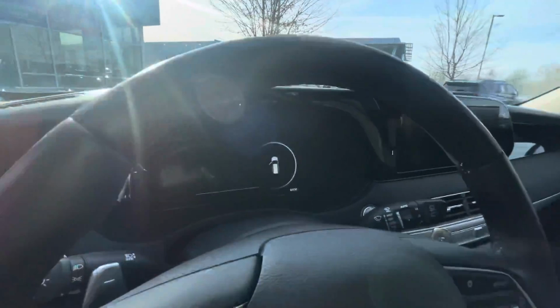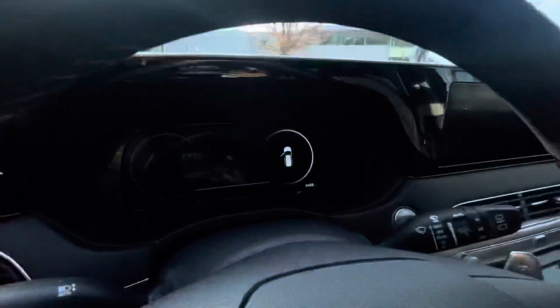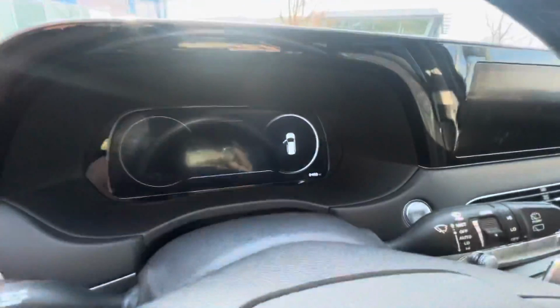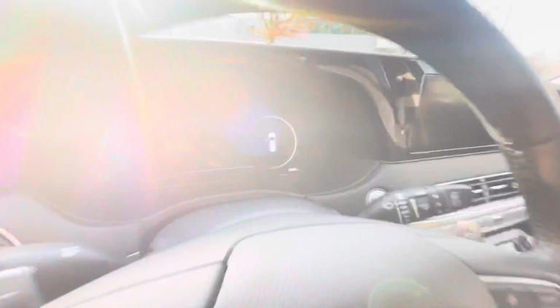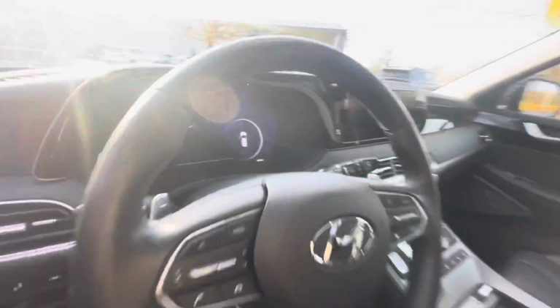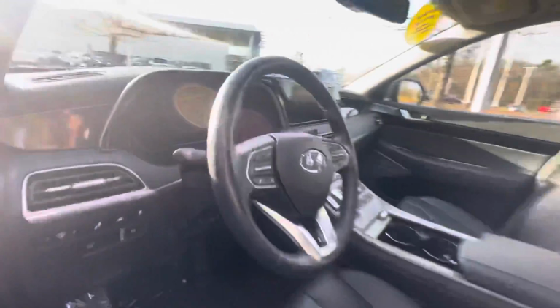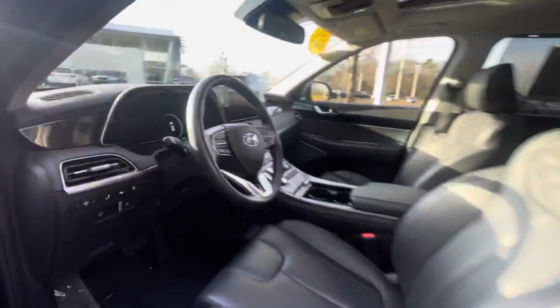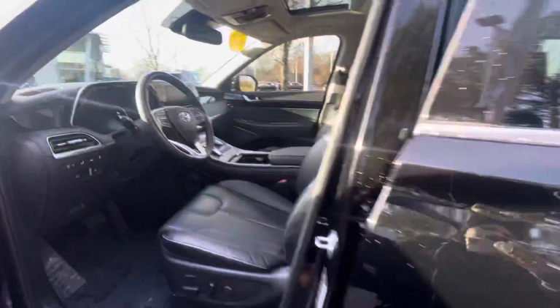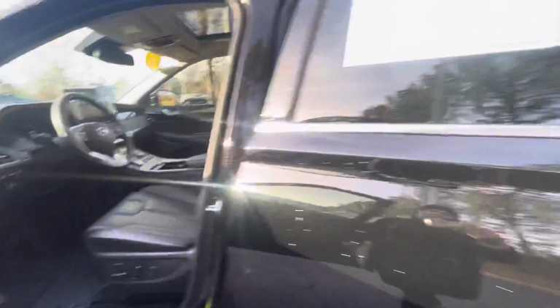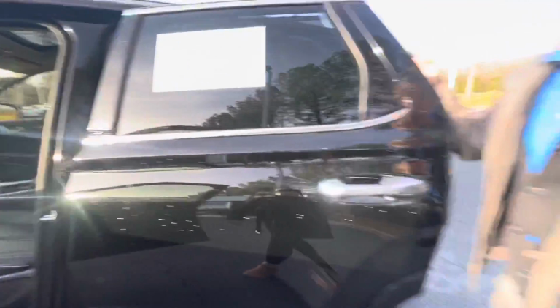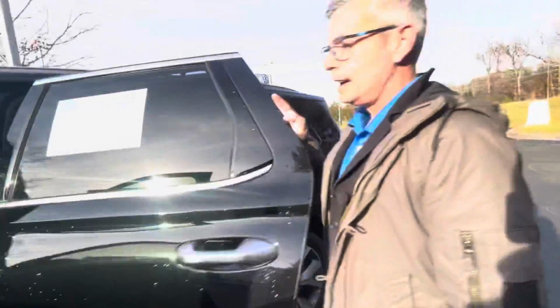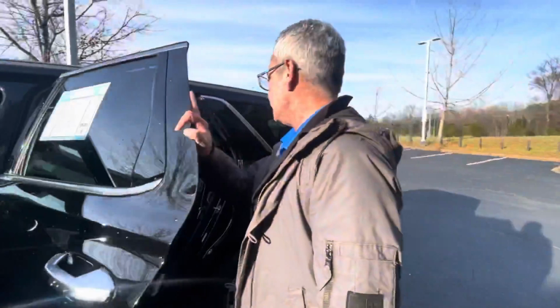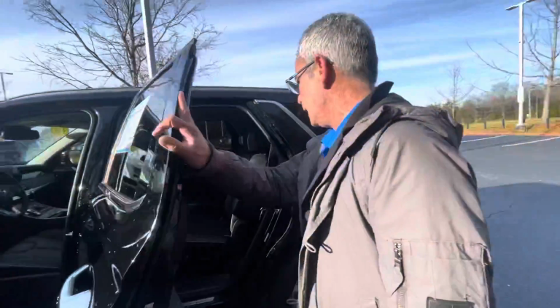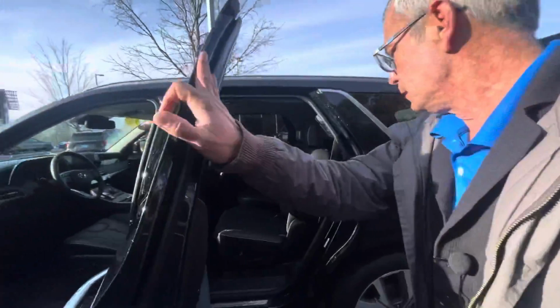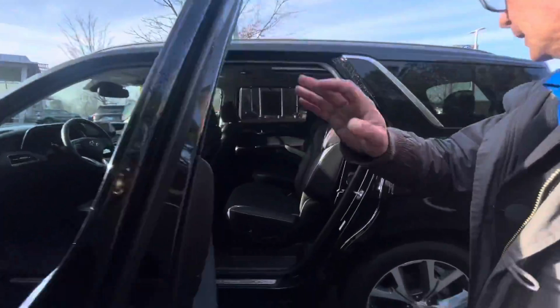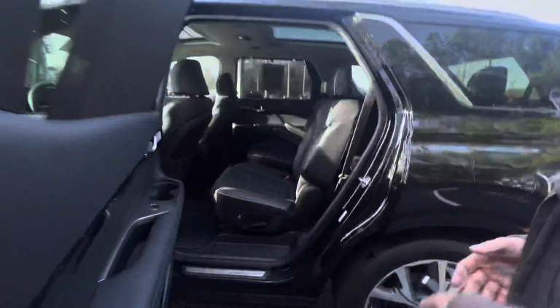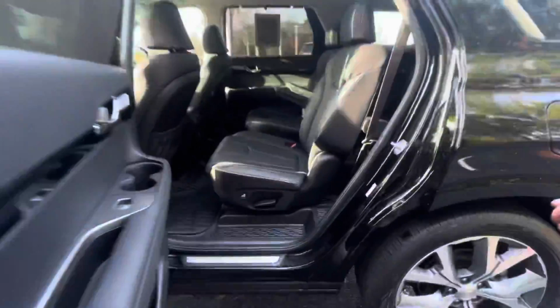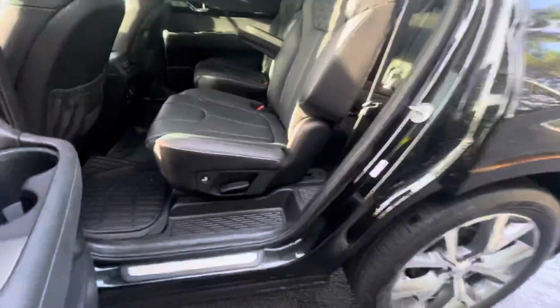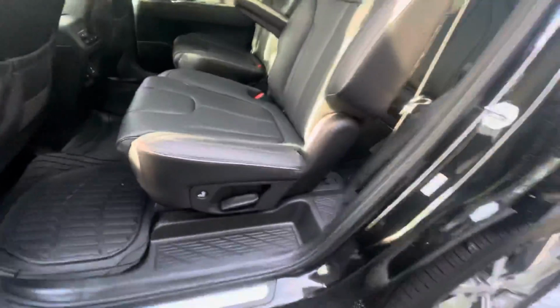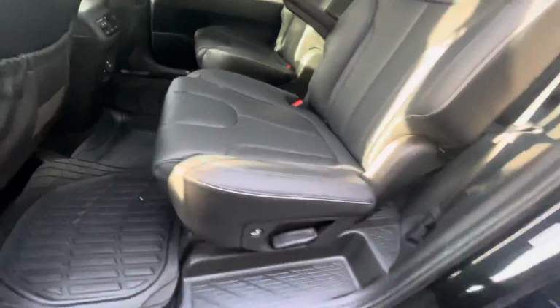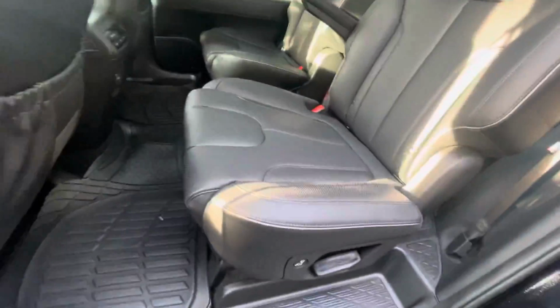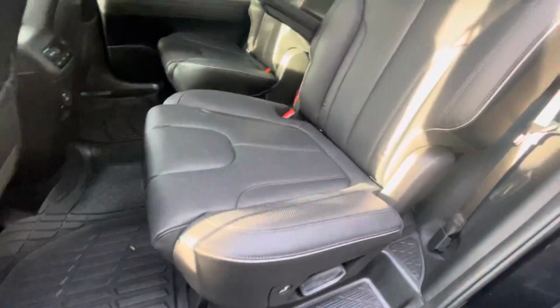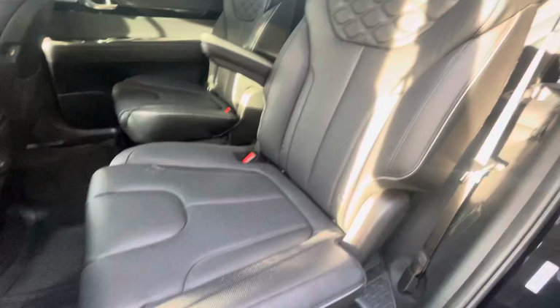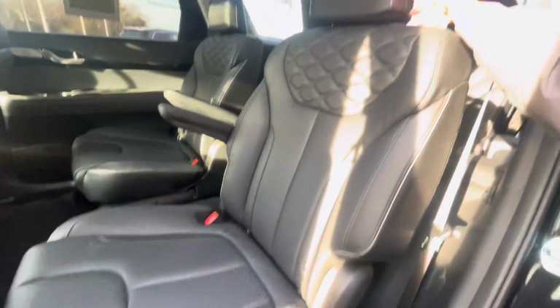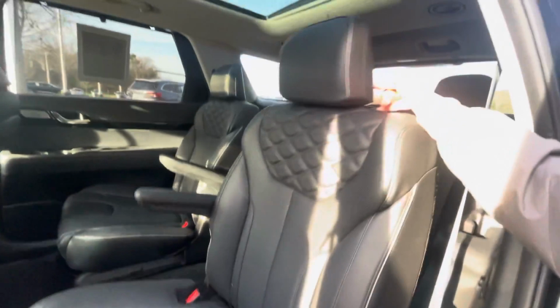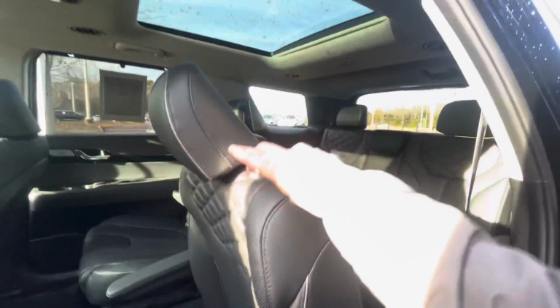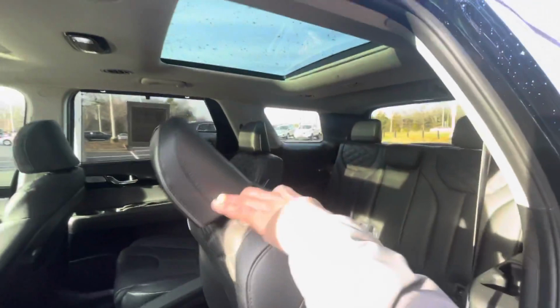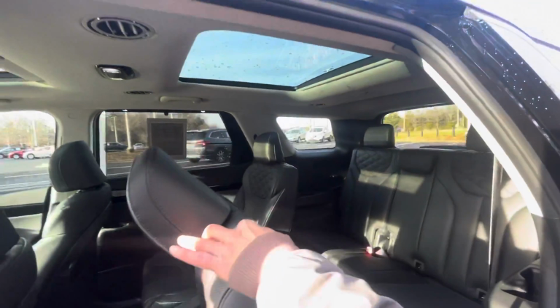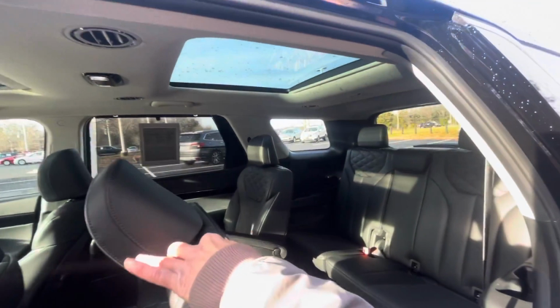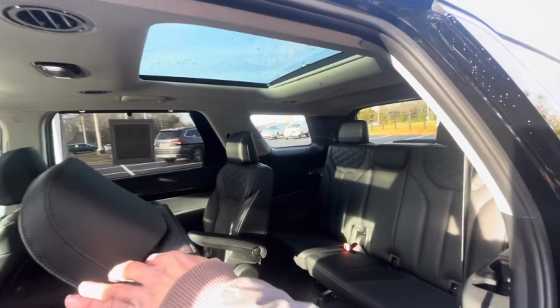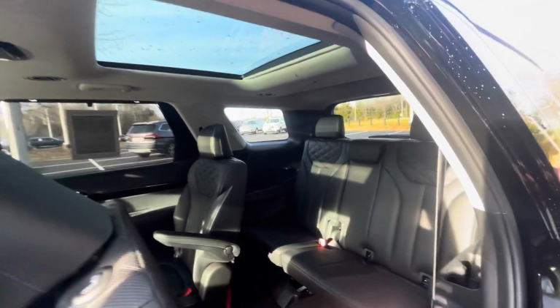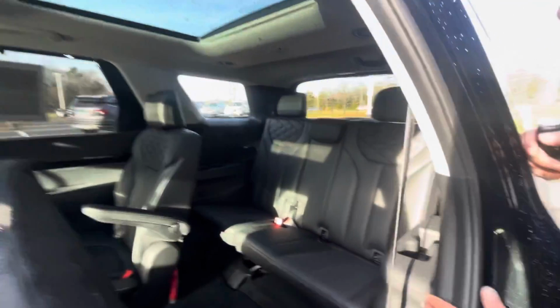This vehicle — even the second row — is heated and ventilated. Privacy shade, everything is powered.